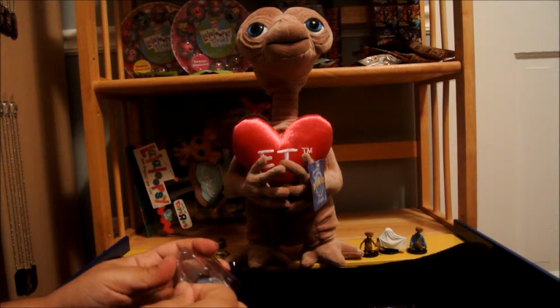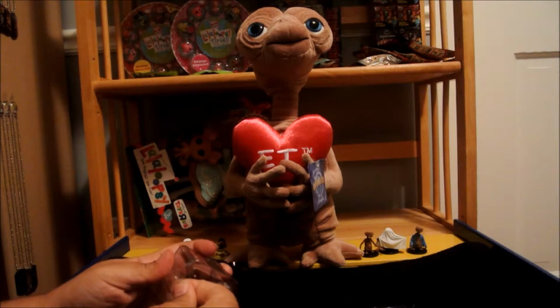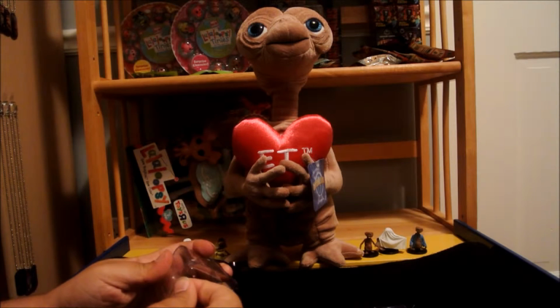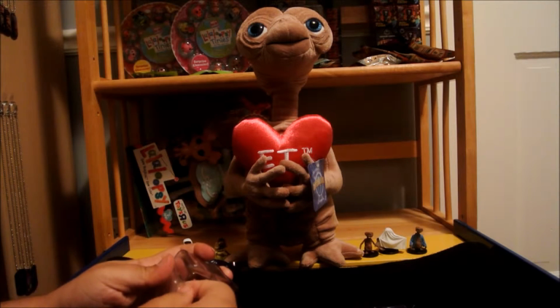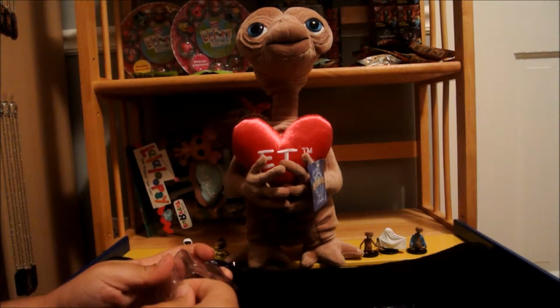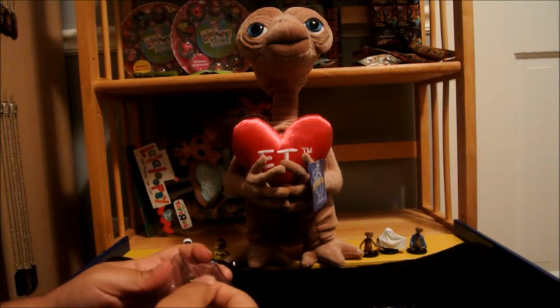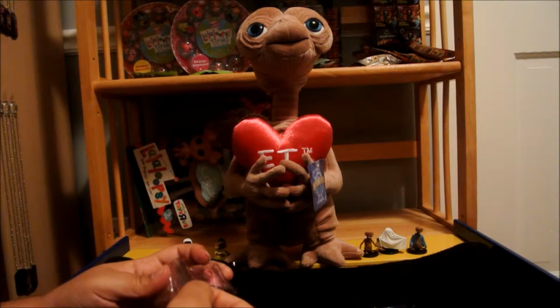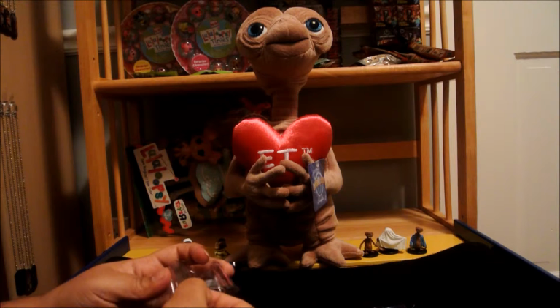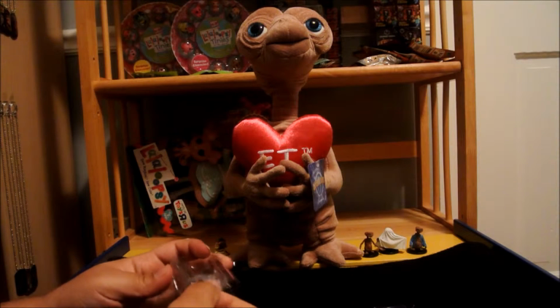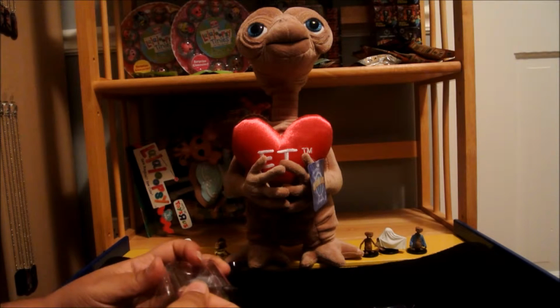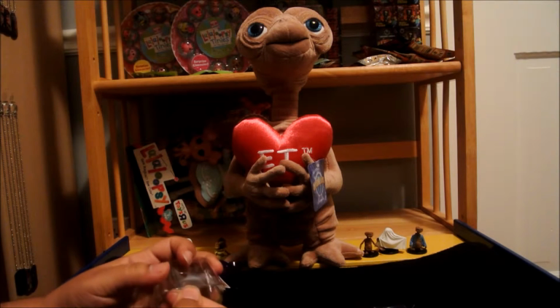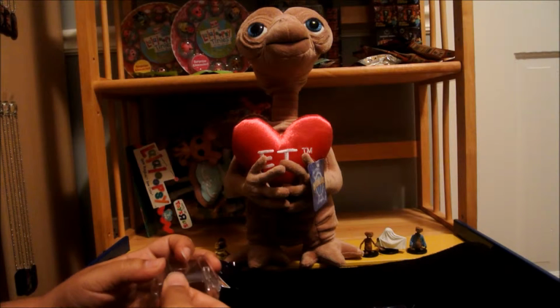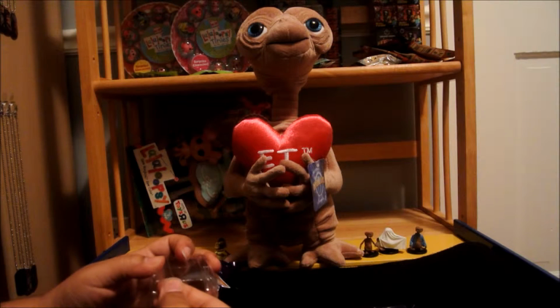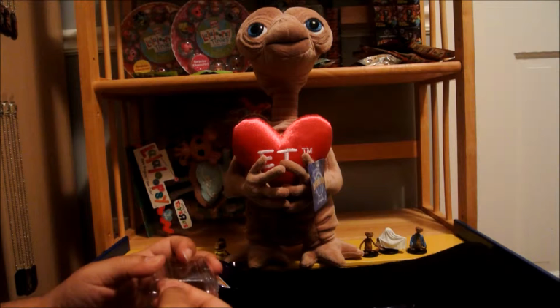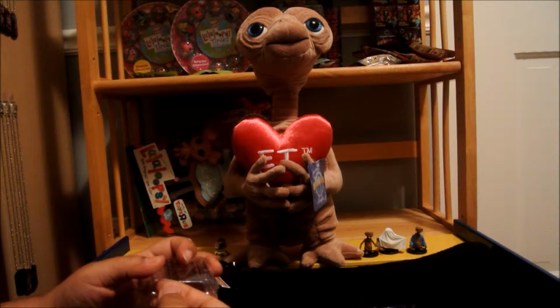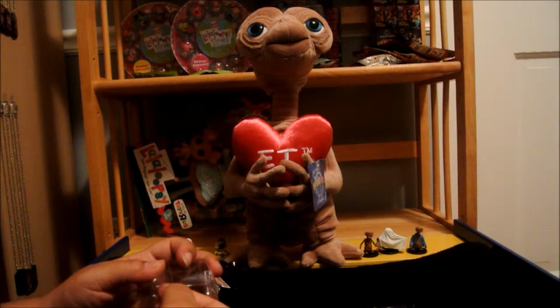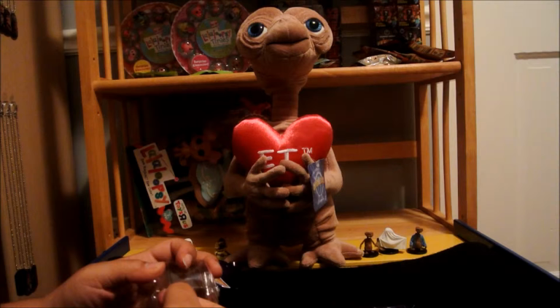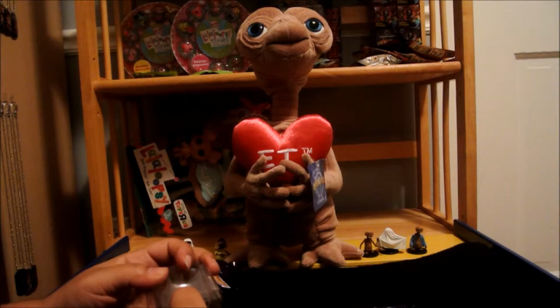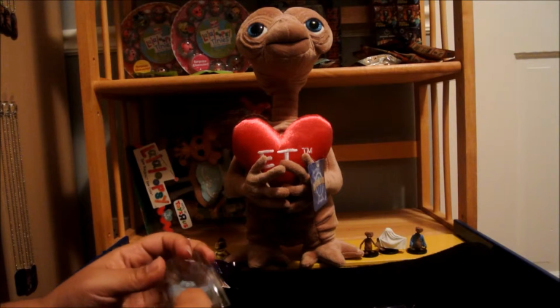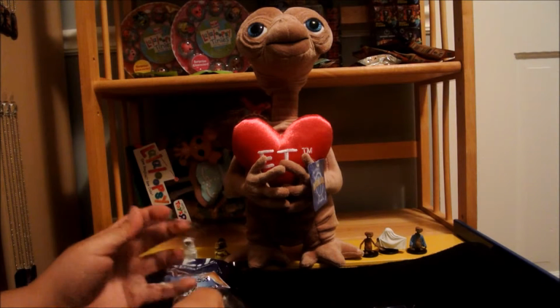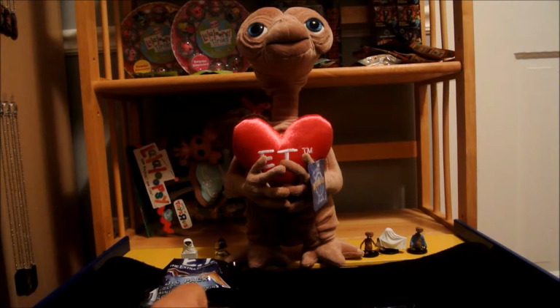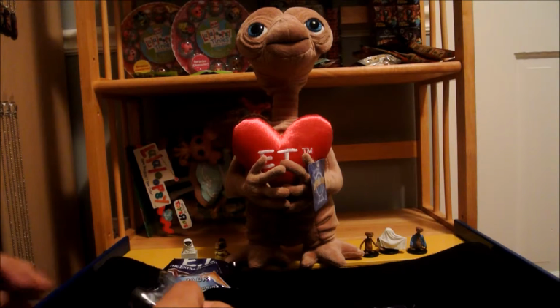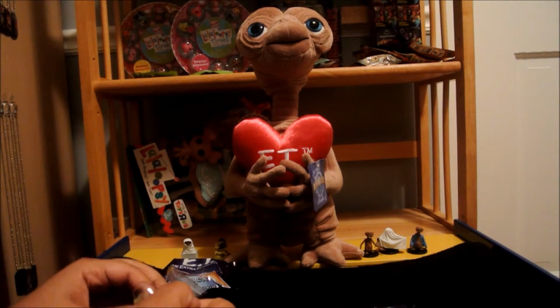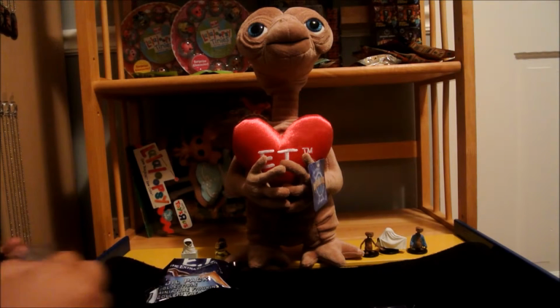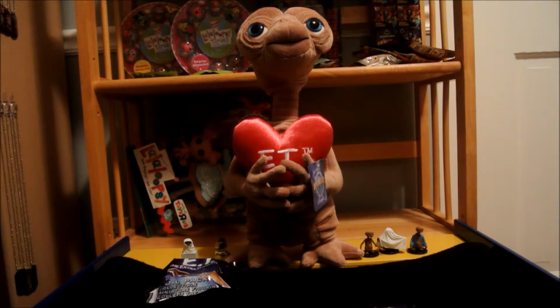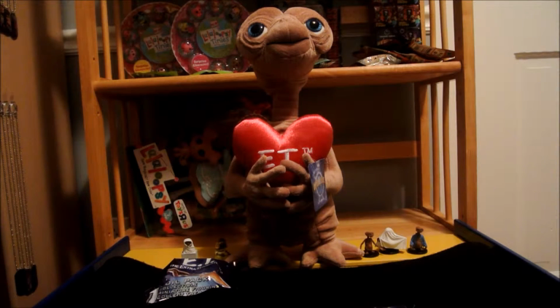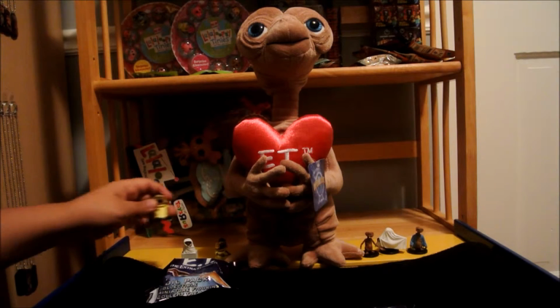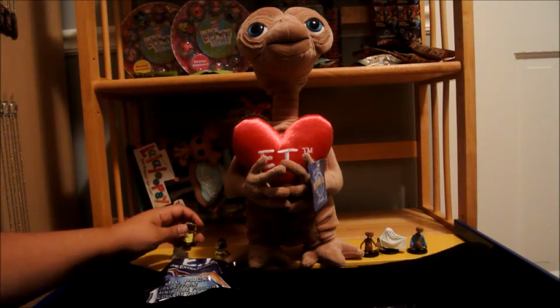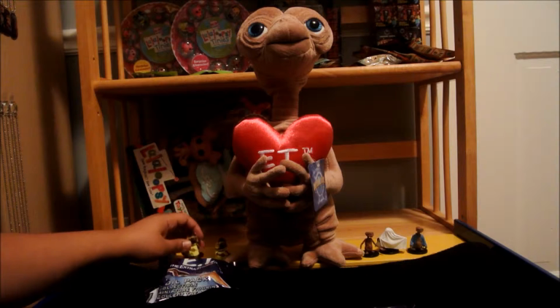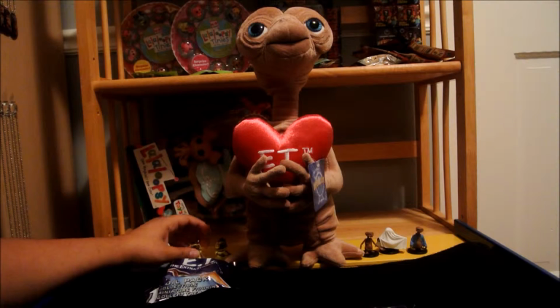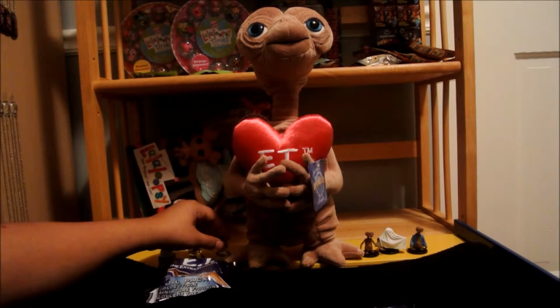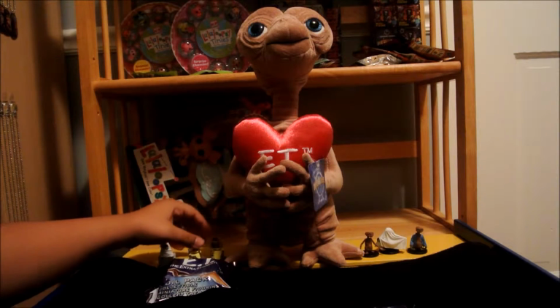Isn't this when he dresses? No, Halloween is the ghost. When does he dress like this? He was hiding out in the house - I think this is when she dresses him up, playing dress-up. I've never watched that movie - it's been so long.